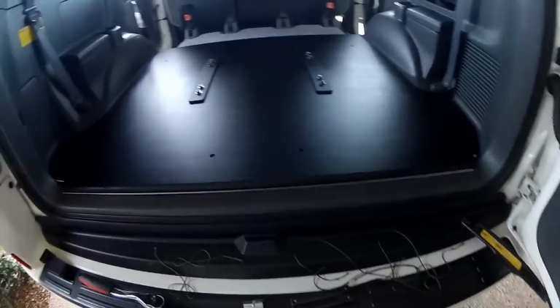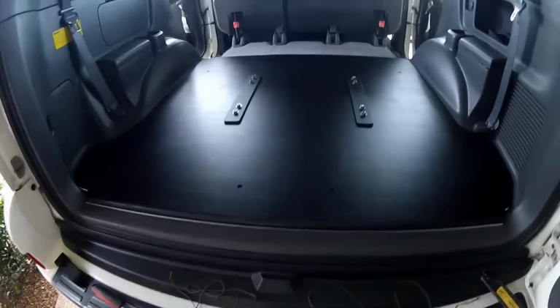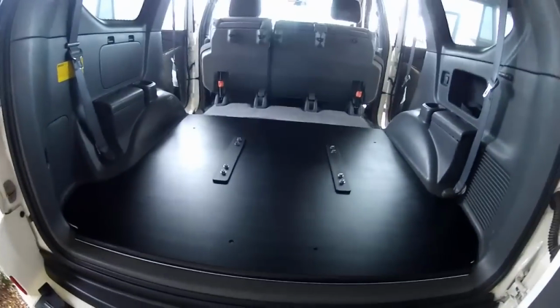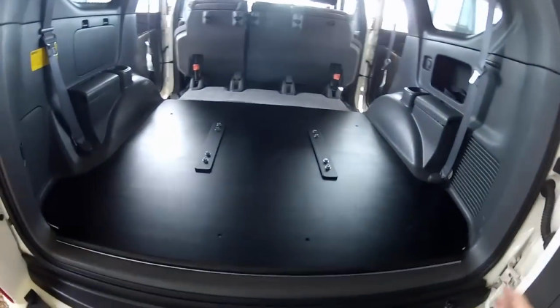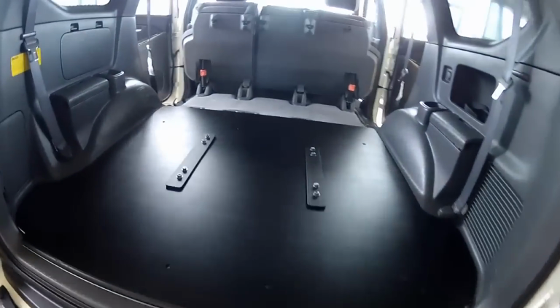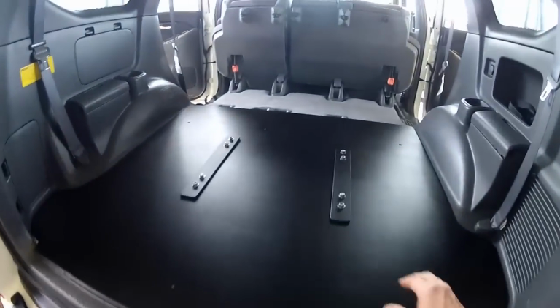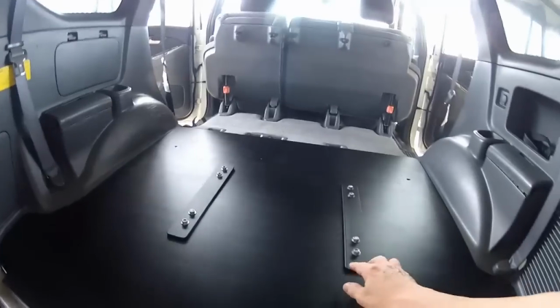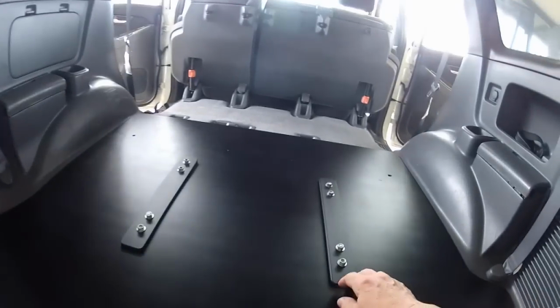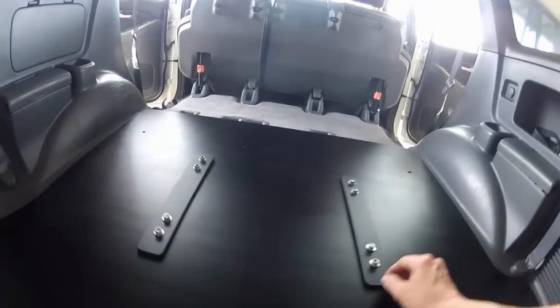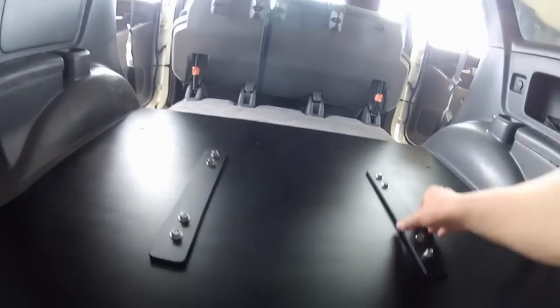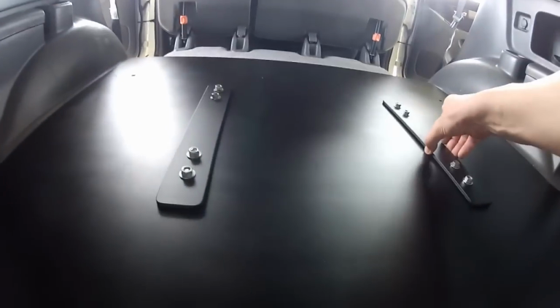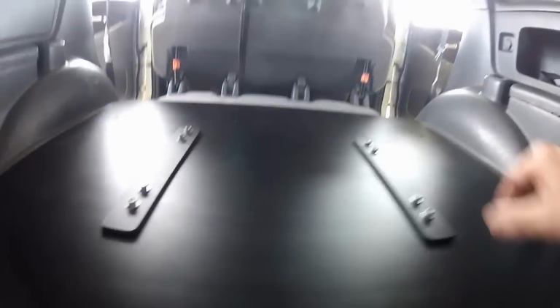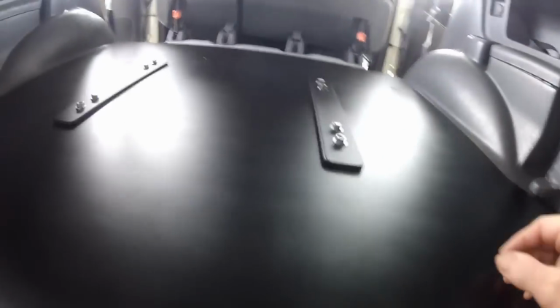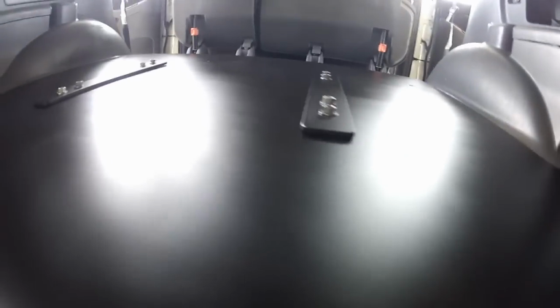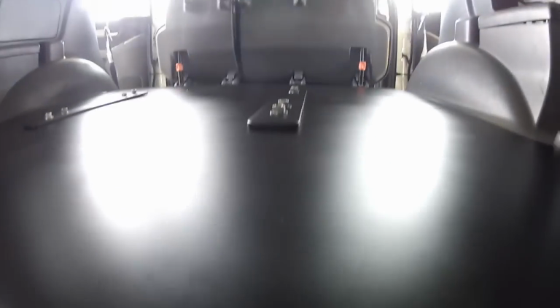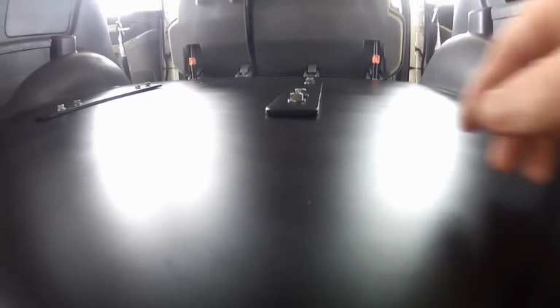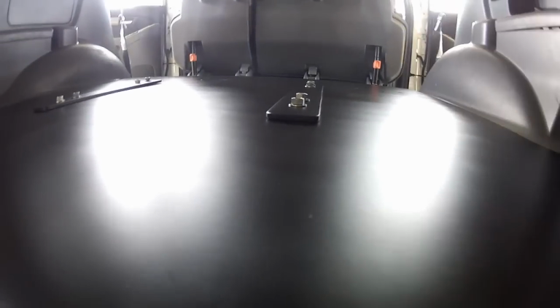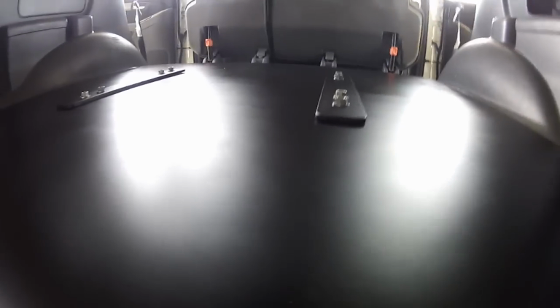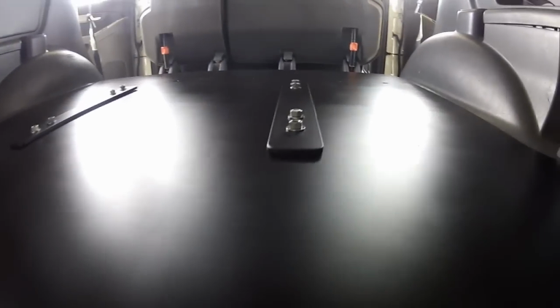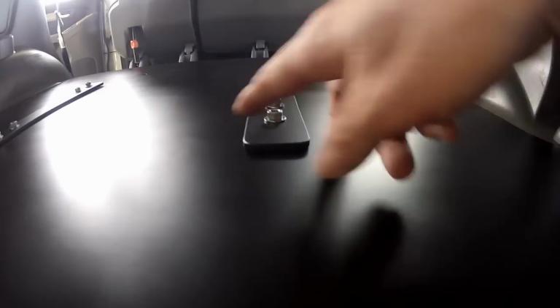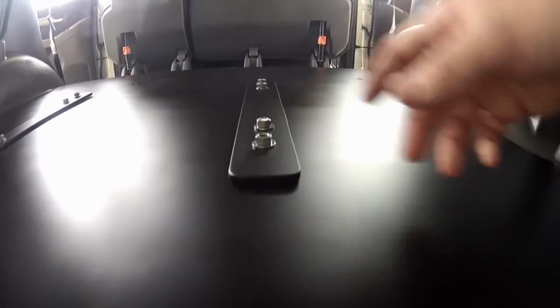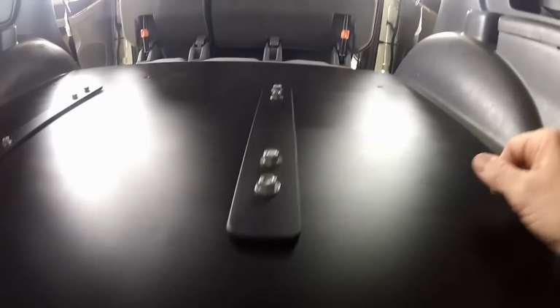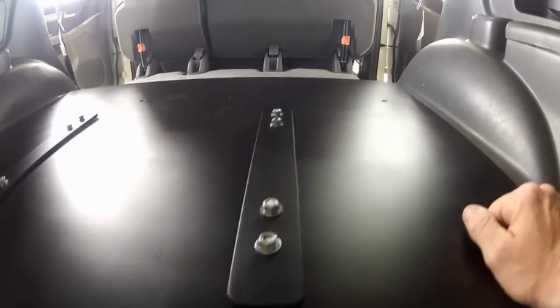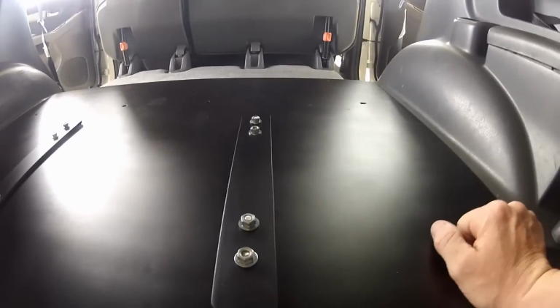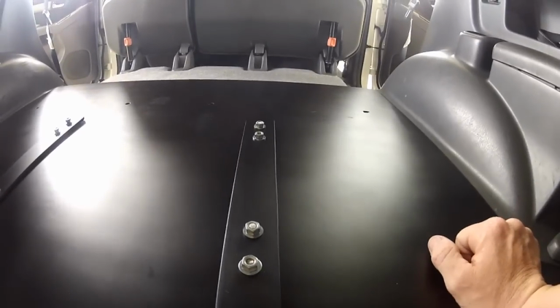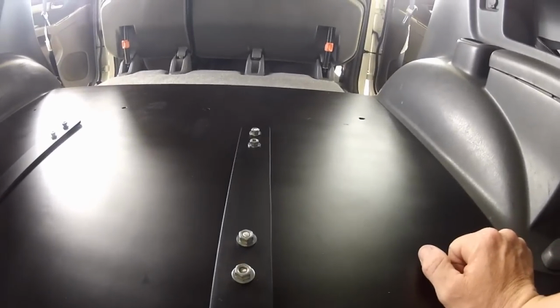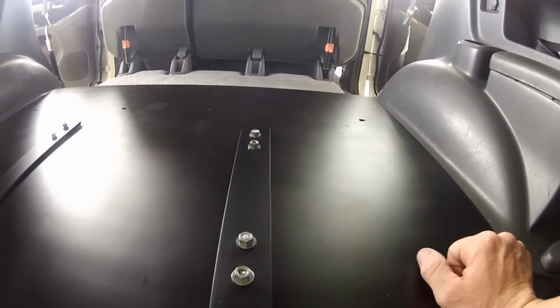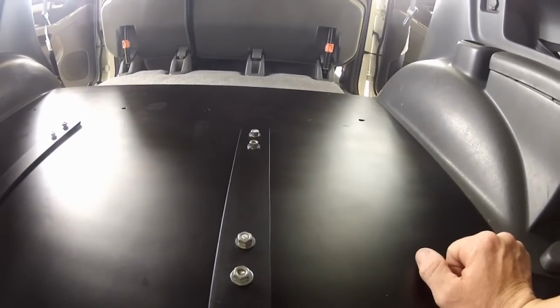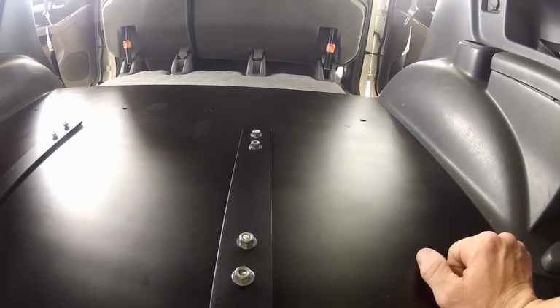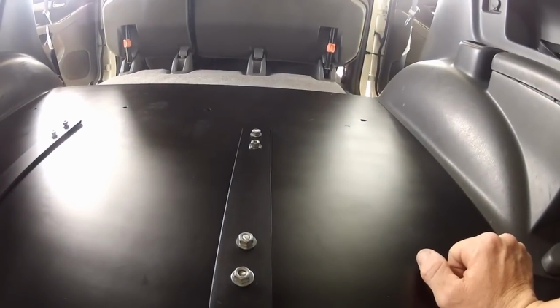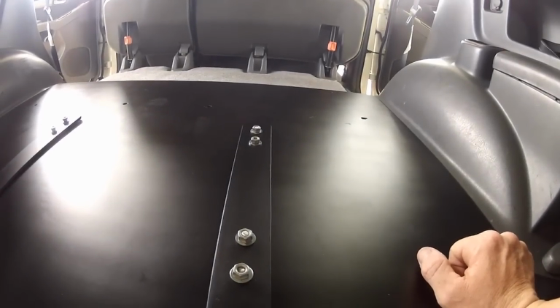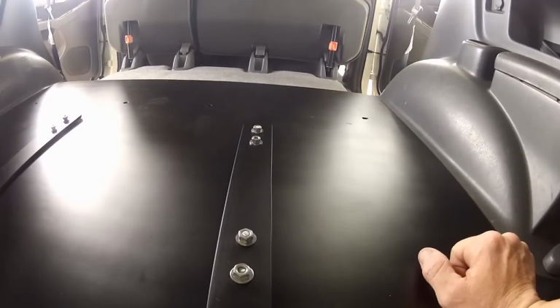I've put the panel in place. These are the steel brackets I made up — they are 5mm steel, 50mm wide, and about 360mm long.